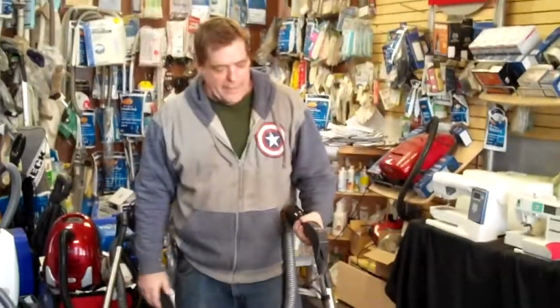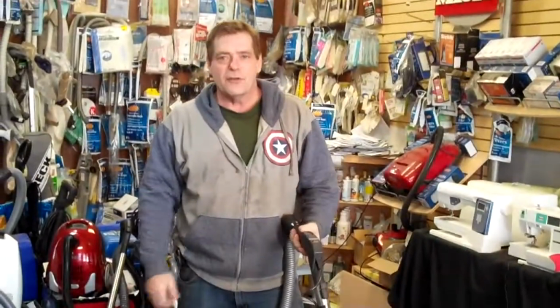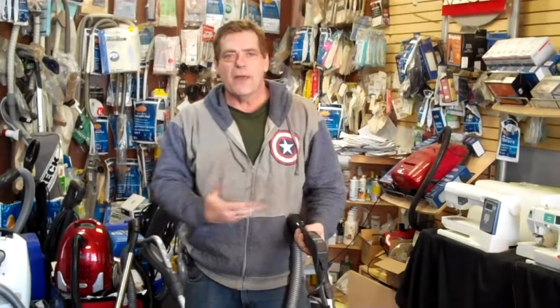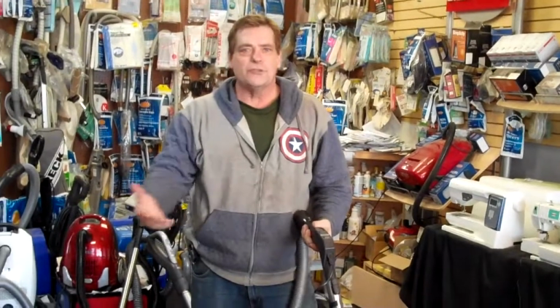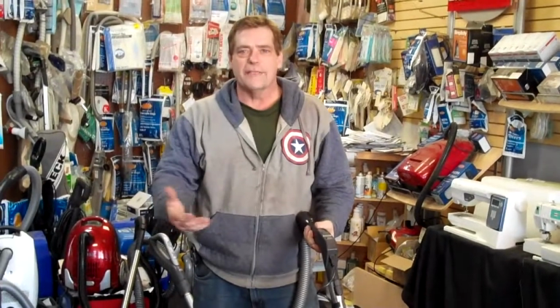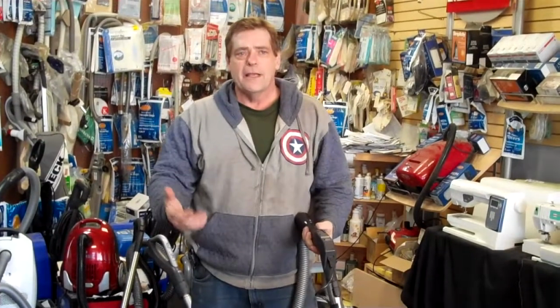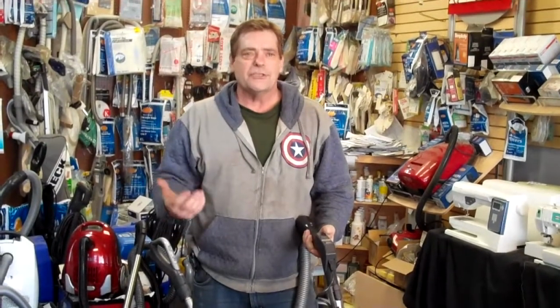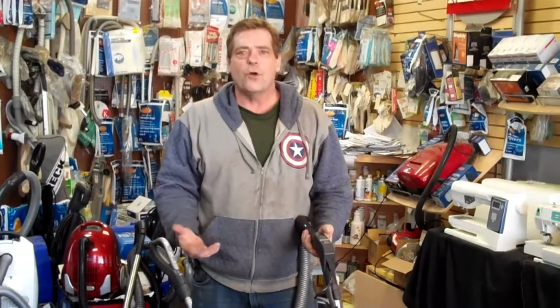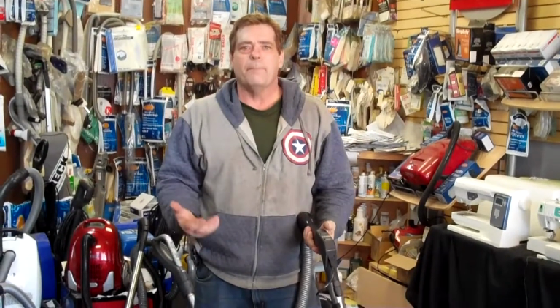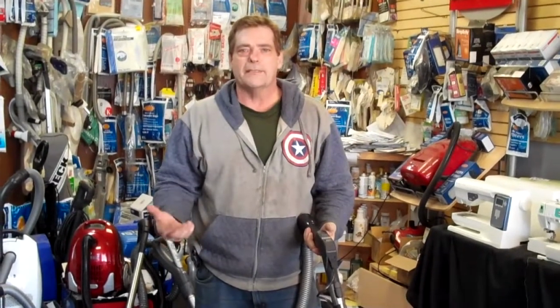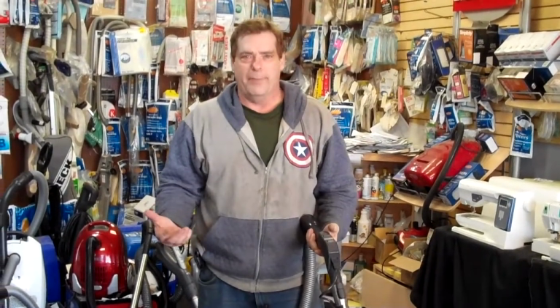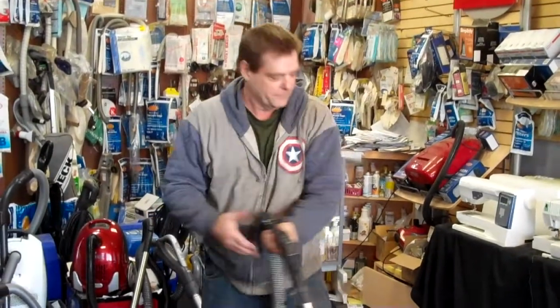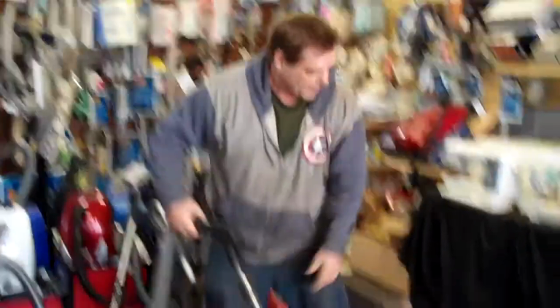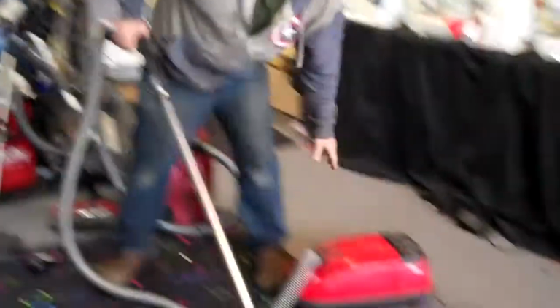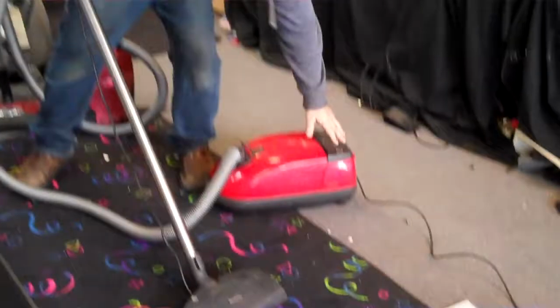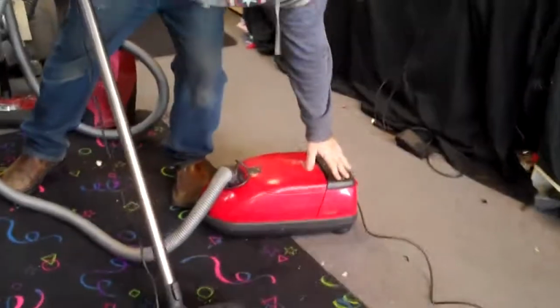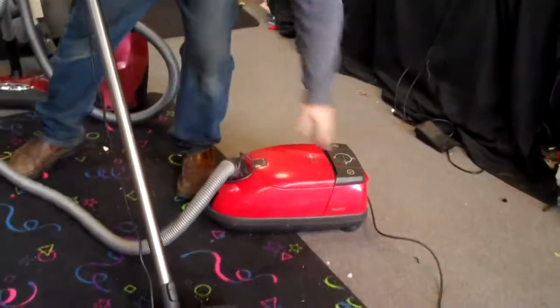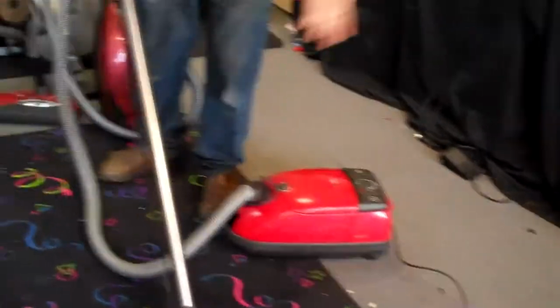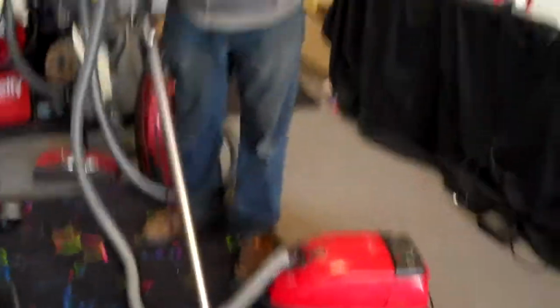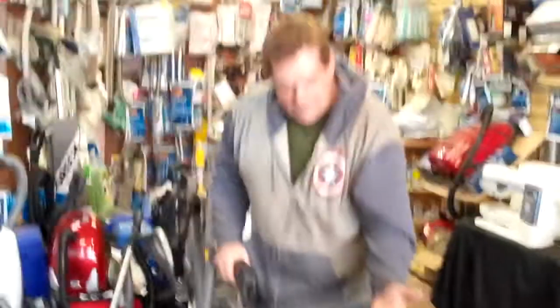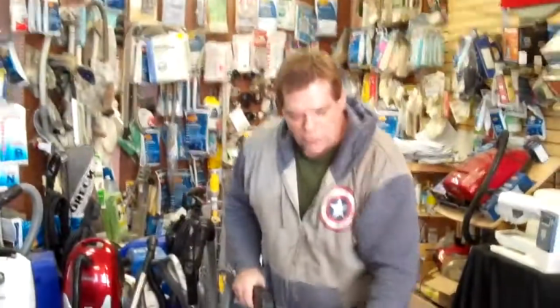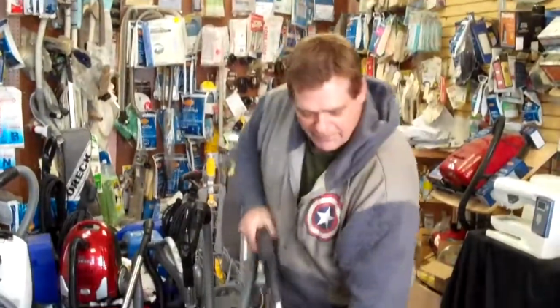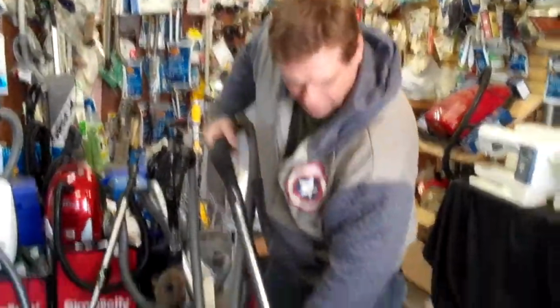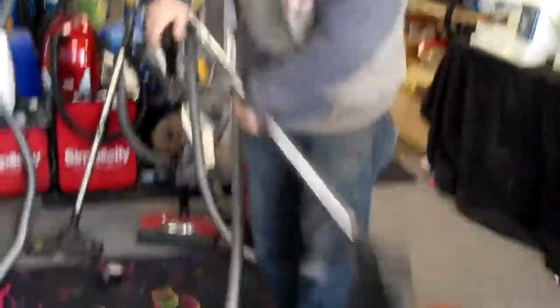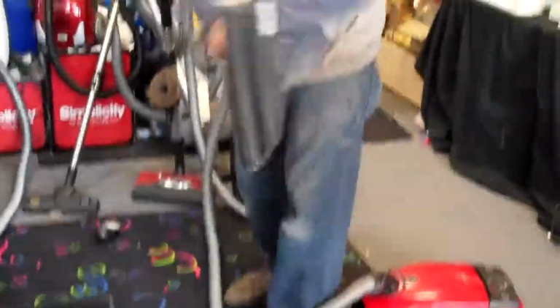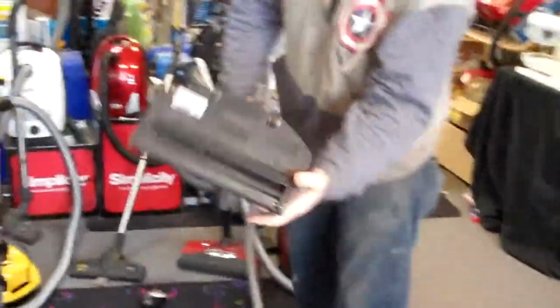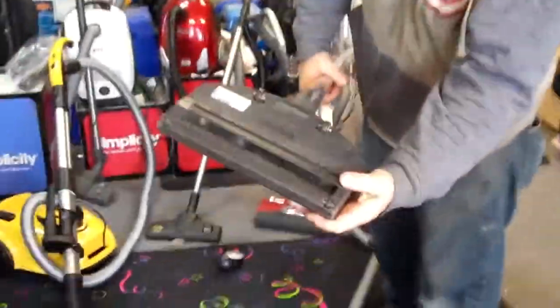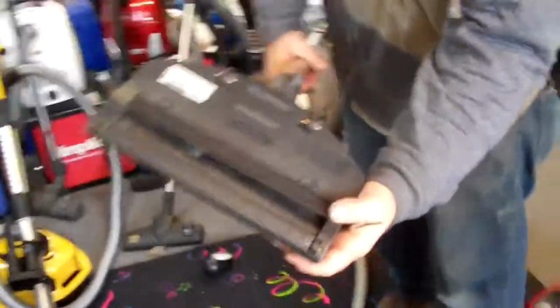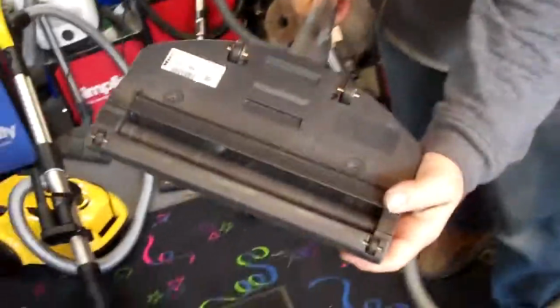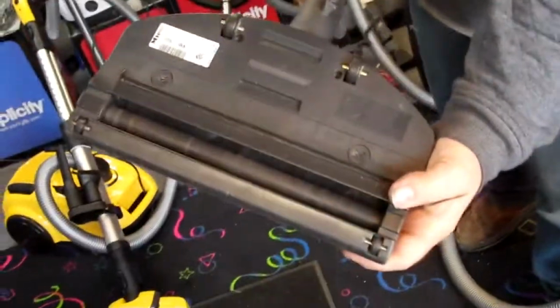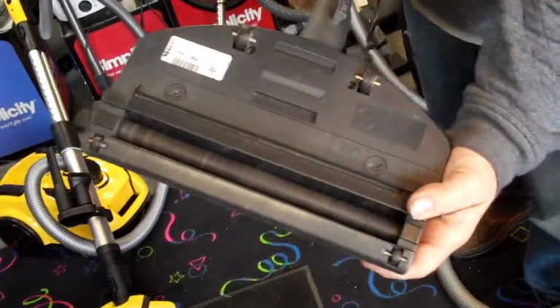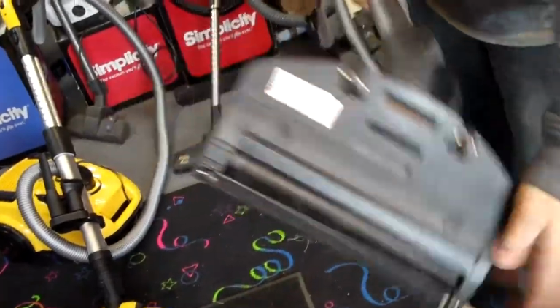We can sit here and talk about features all day. Let's just show what picks up better. We're going to turn the machine on here. The Millie is a very nice, quiet vacuum. The roller brush is clearly spinning on the machine.